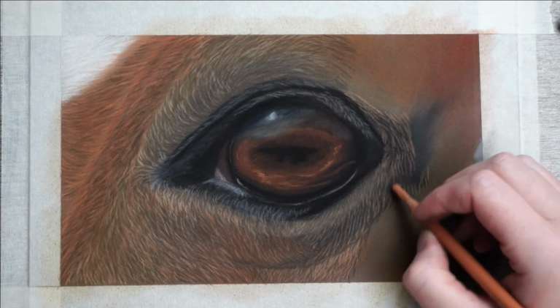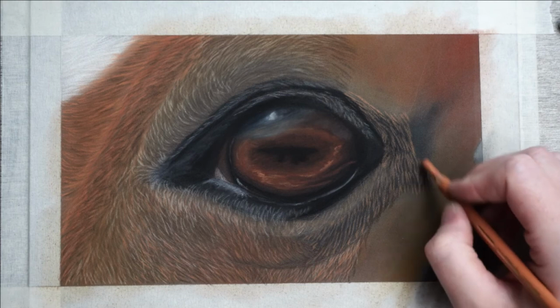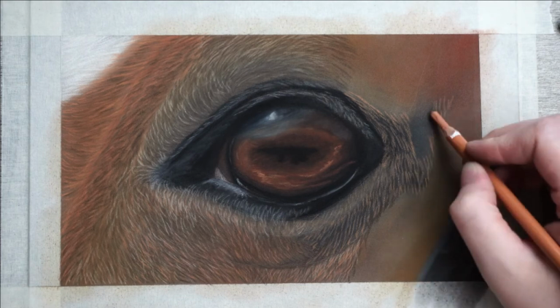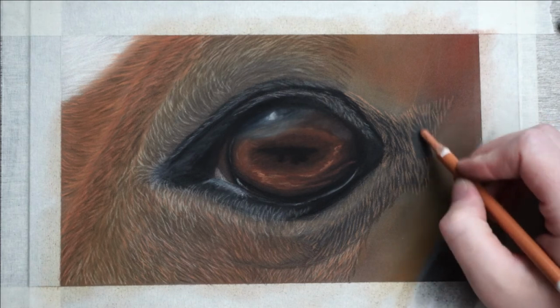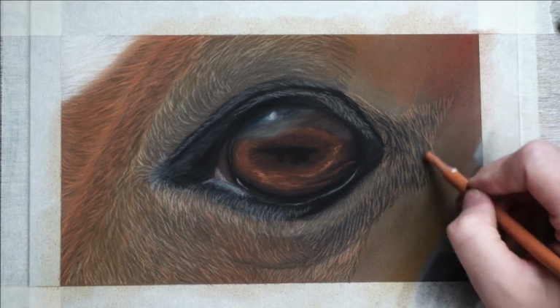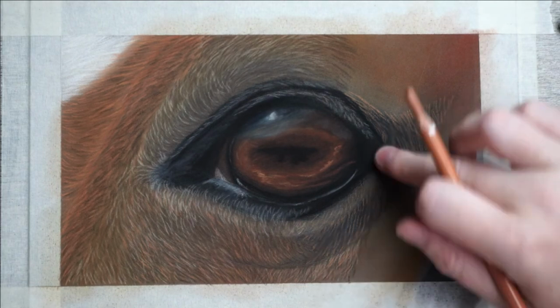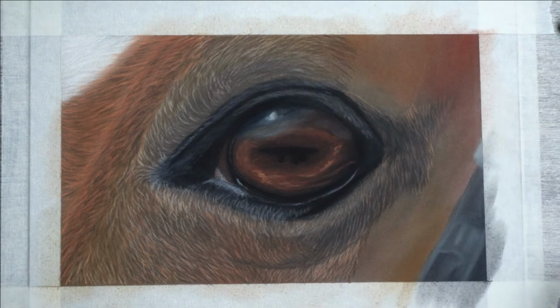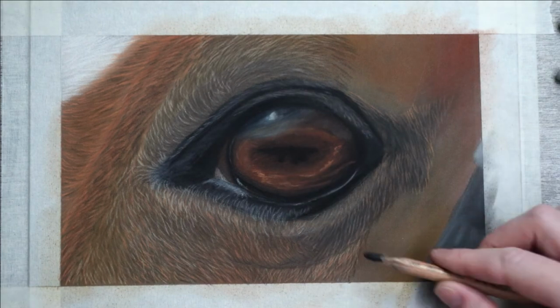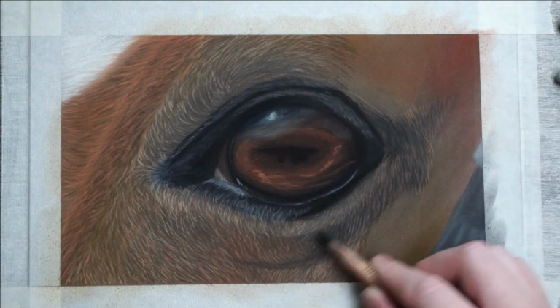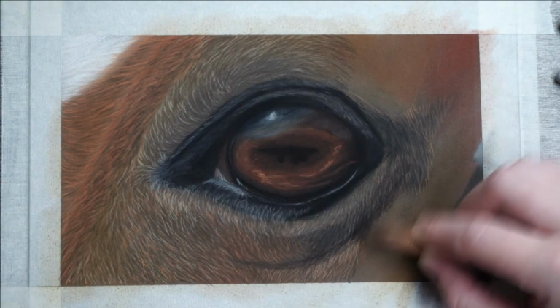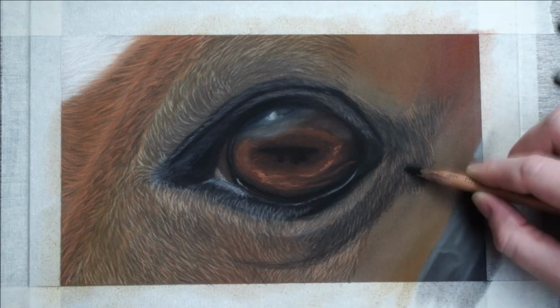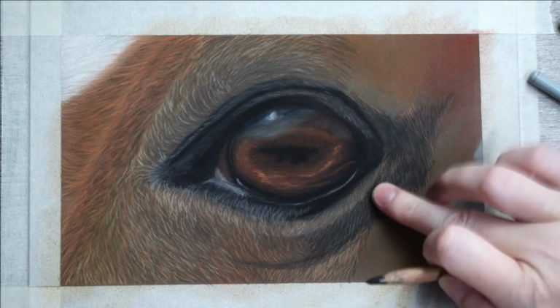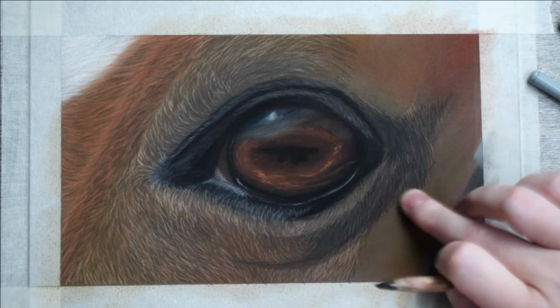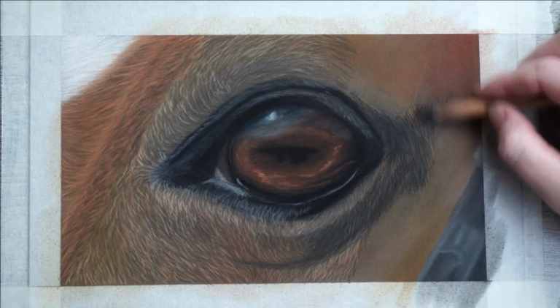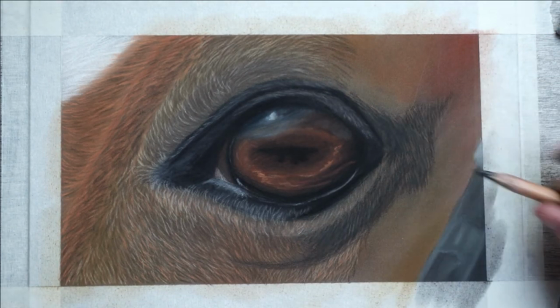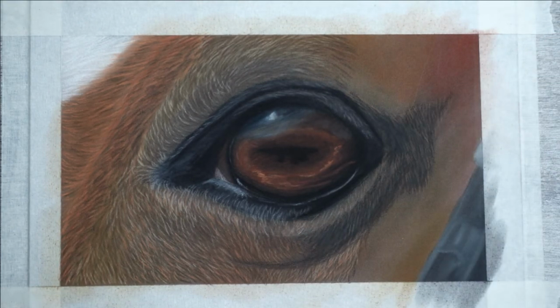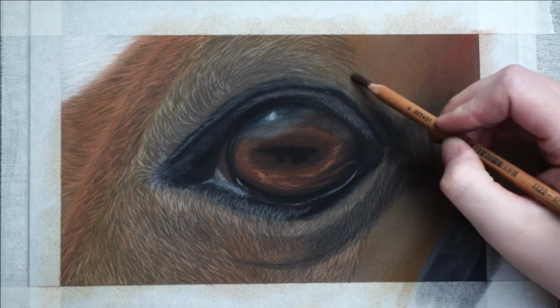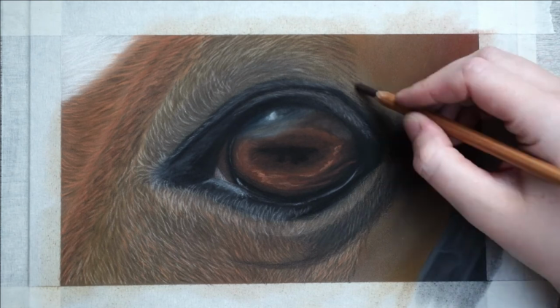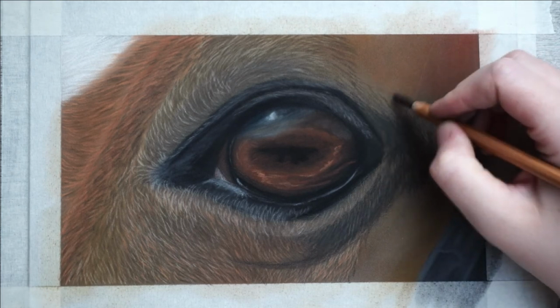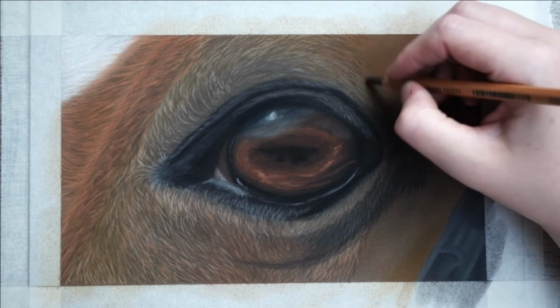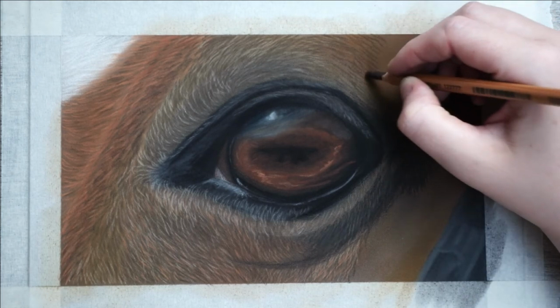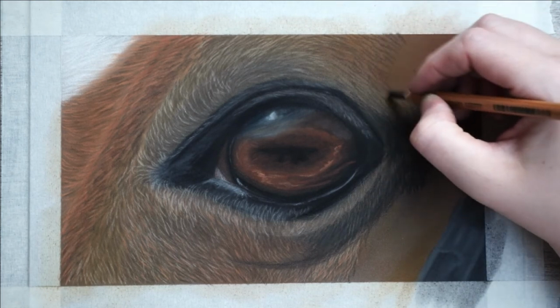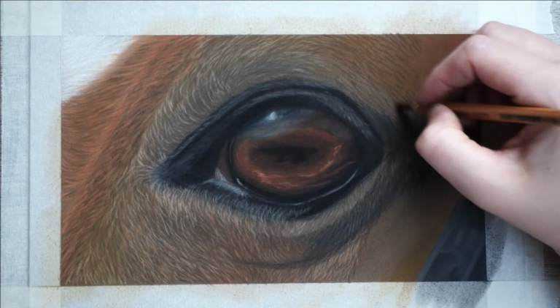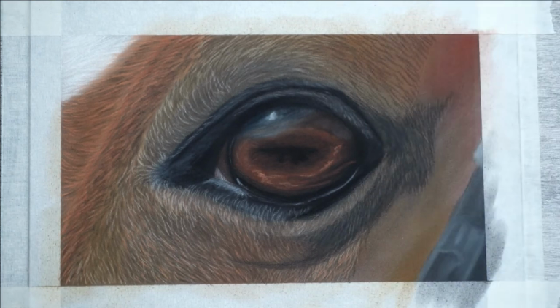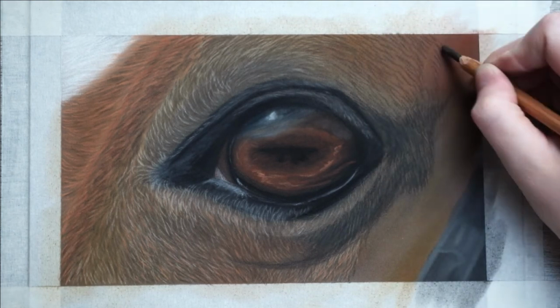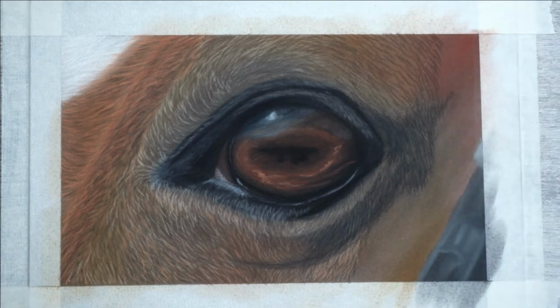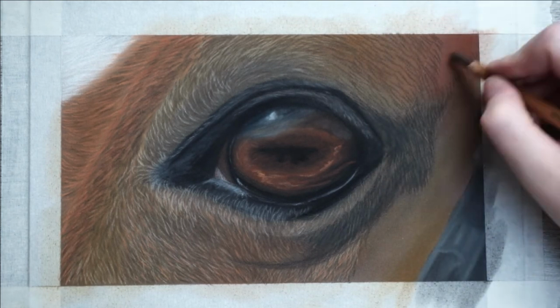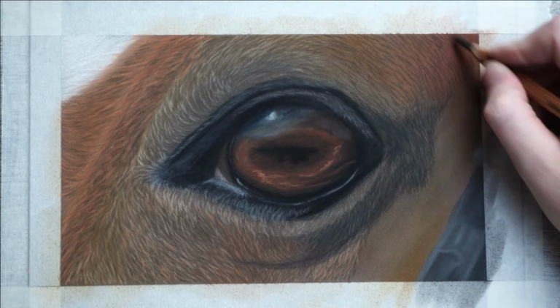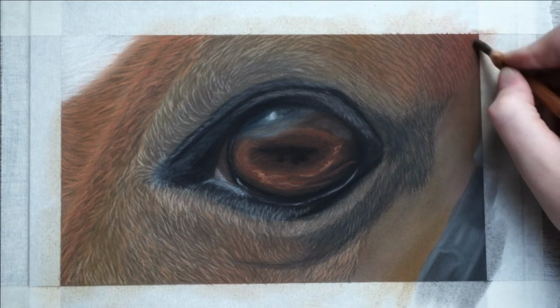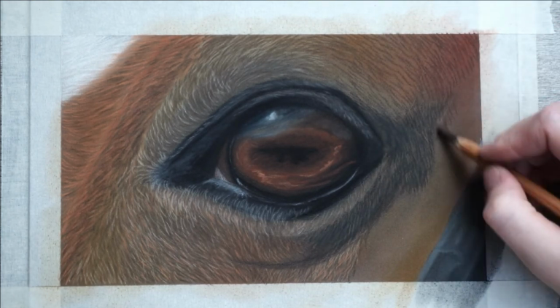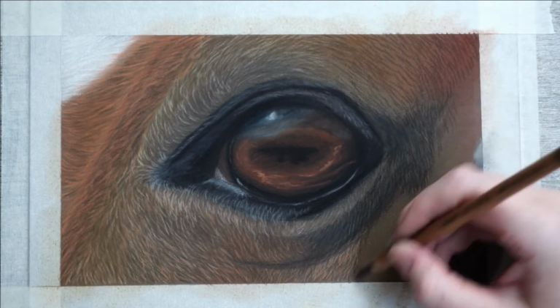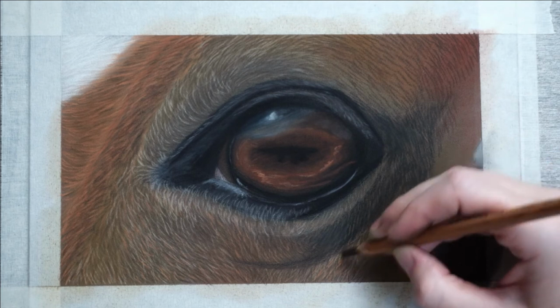If you haven't guessed by now, this color by Savilo is one of my favorites when it comes to animals. In this case I do need to darken it up a bit more, so I'm just going over it one more time.